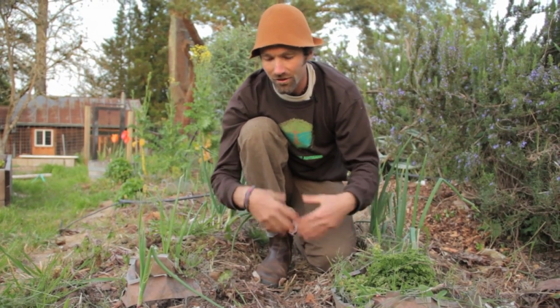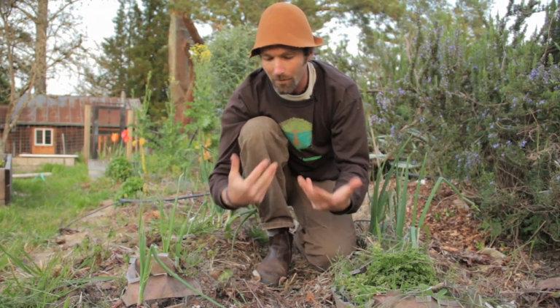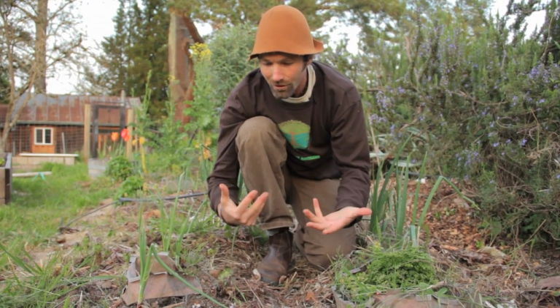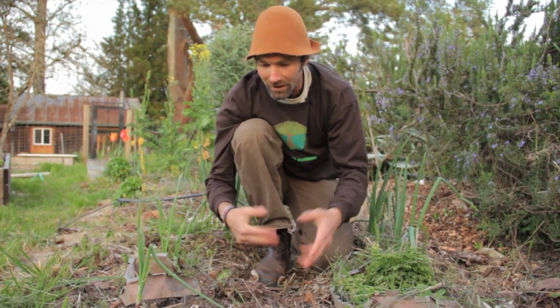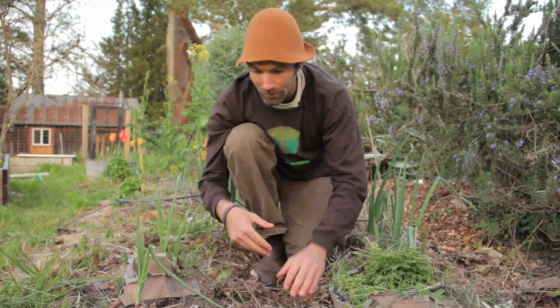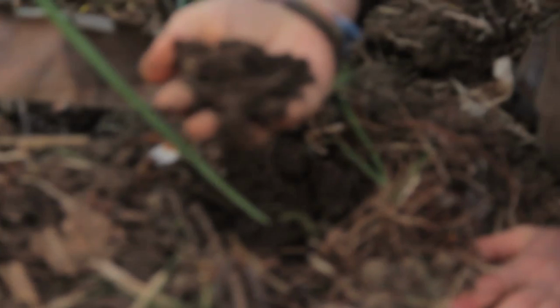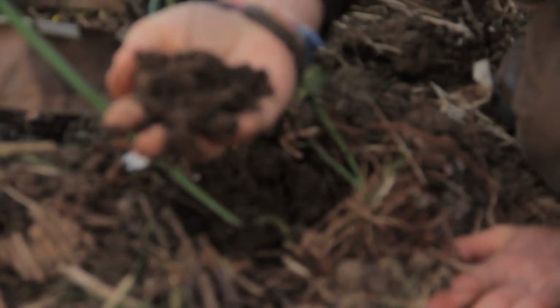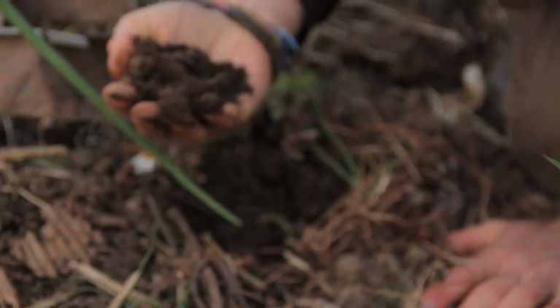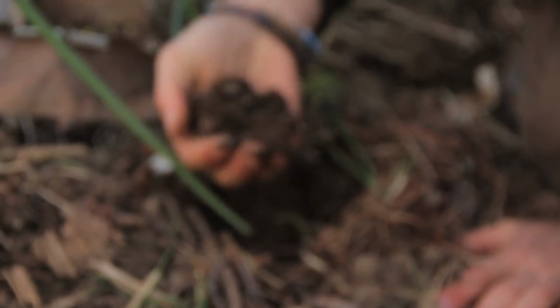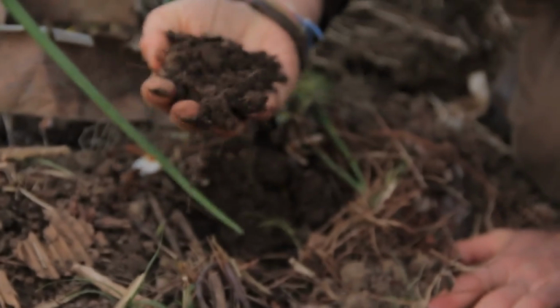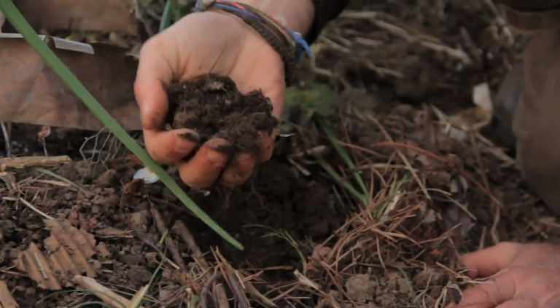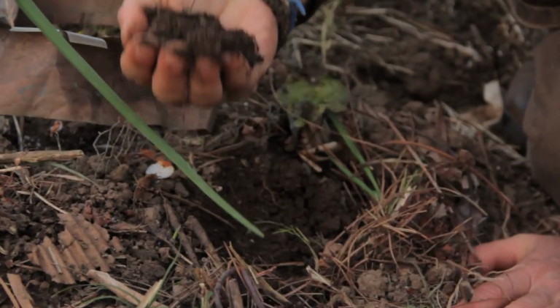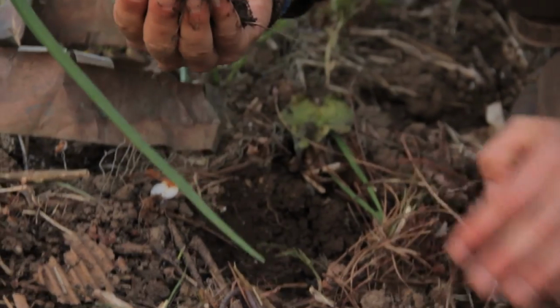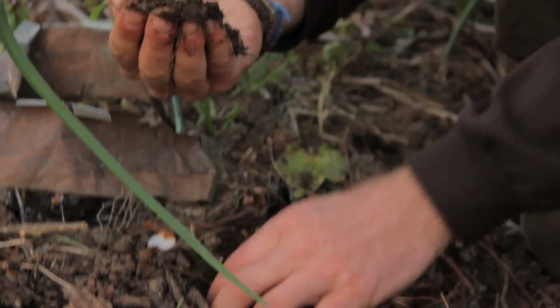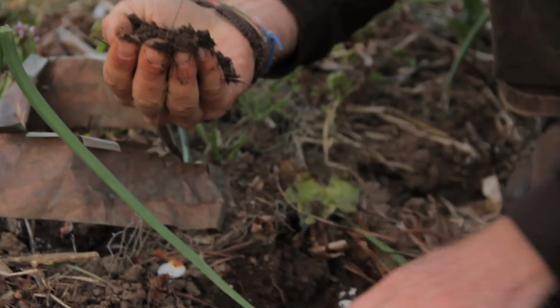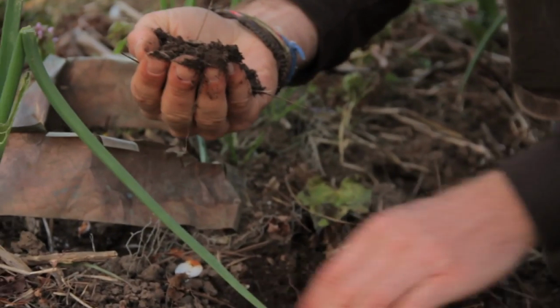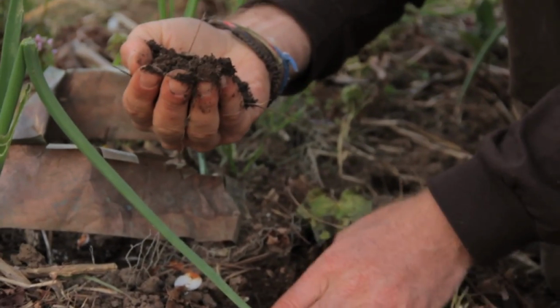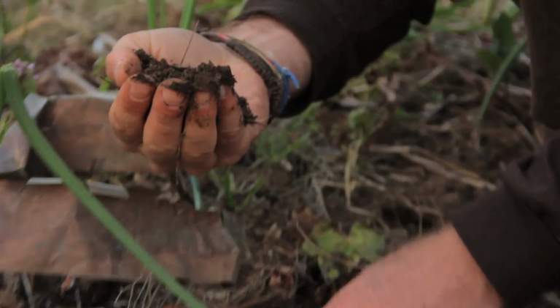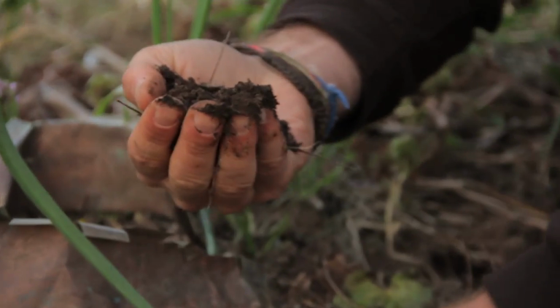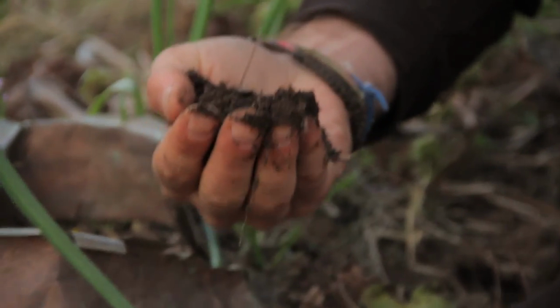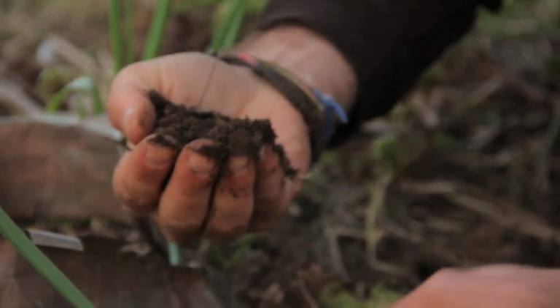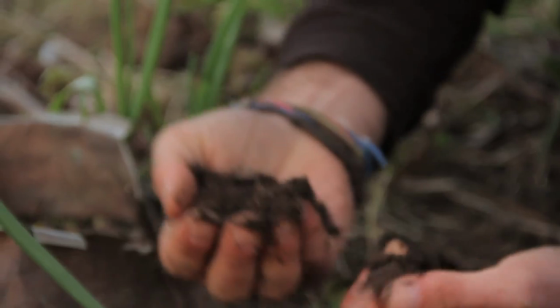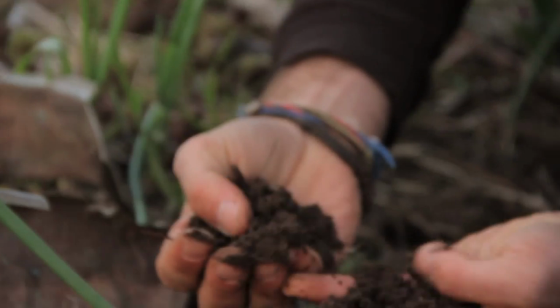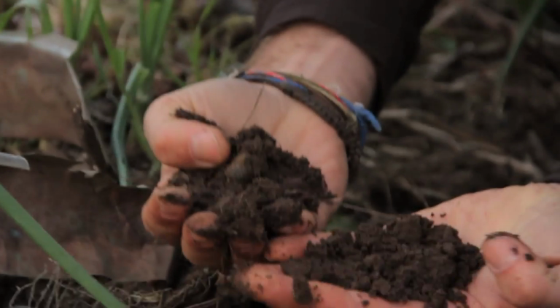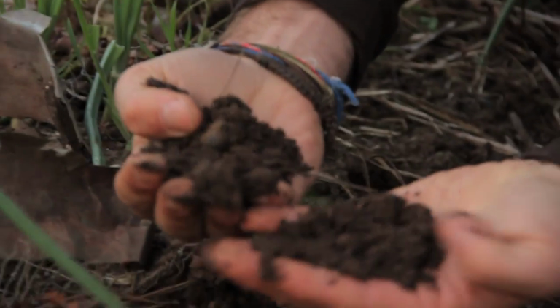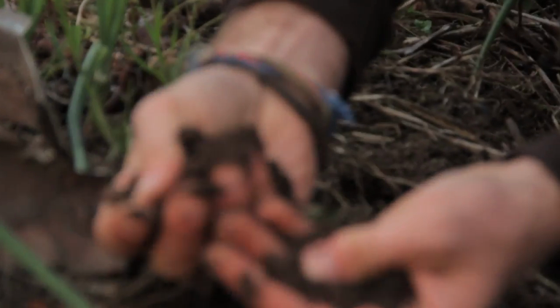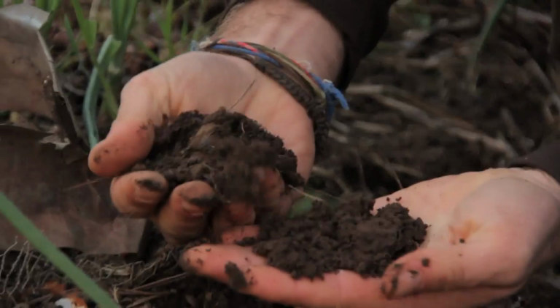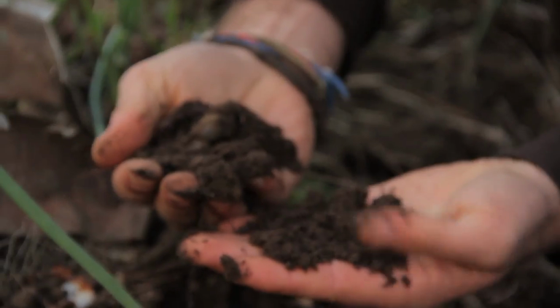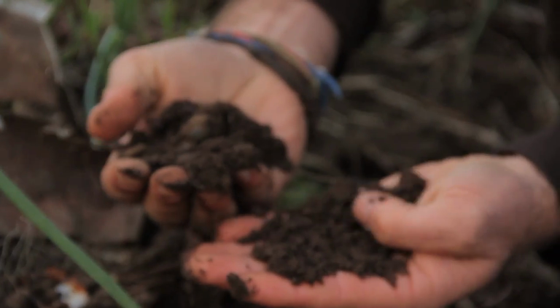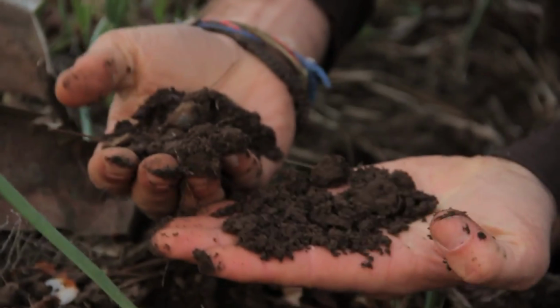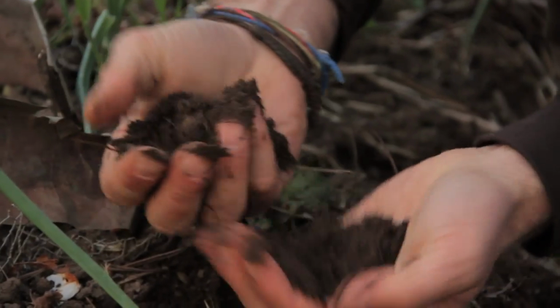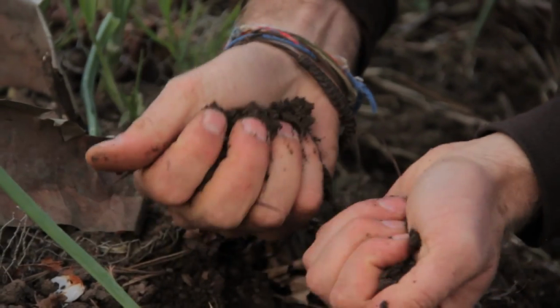Then there's all the microorganisms. There's more organisms in this handful of soil than there are people on the planet. Healthy, rich, organic, beautiful soil.